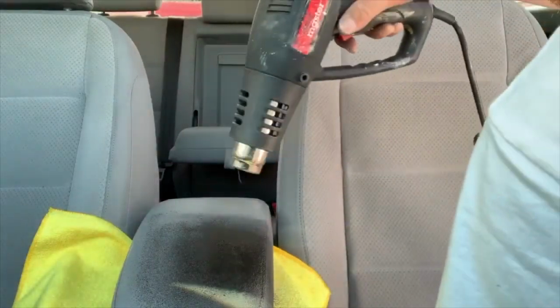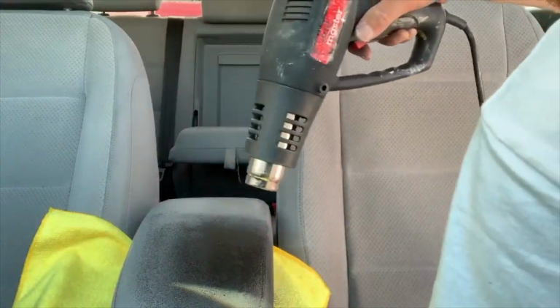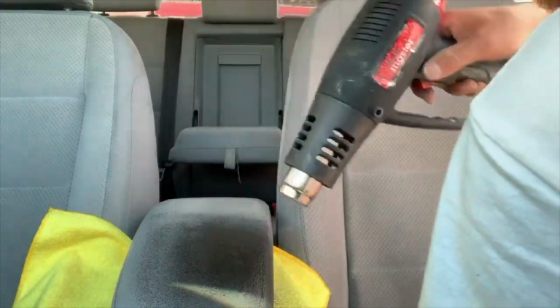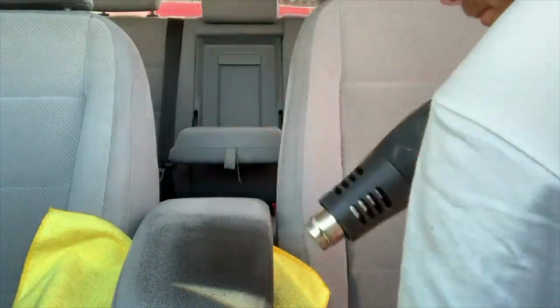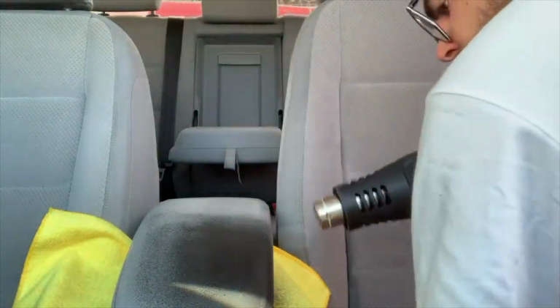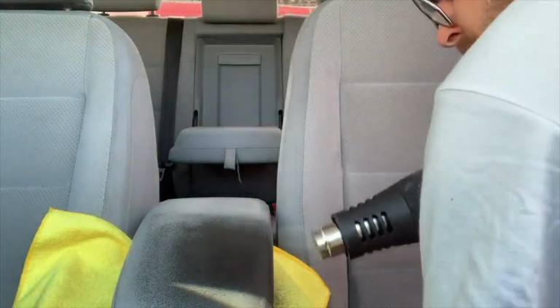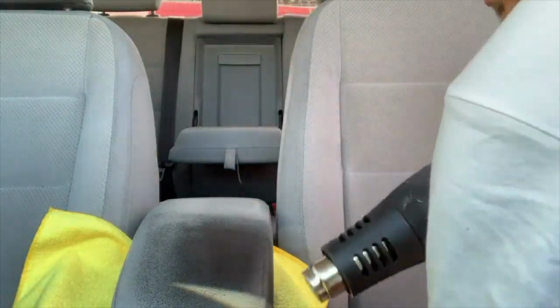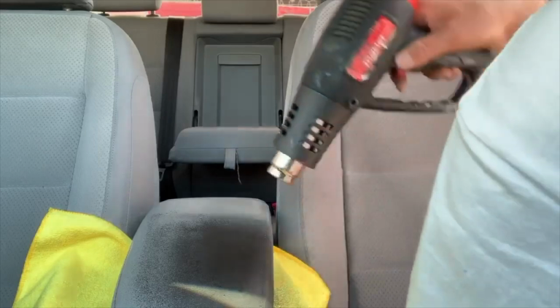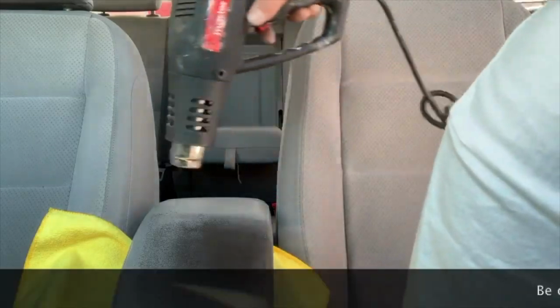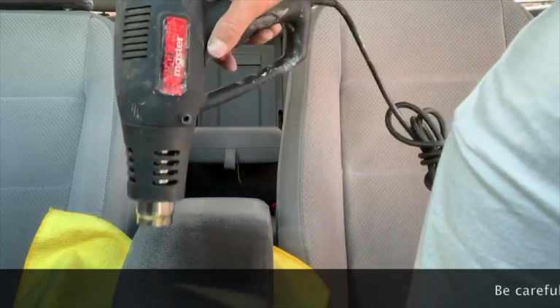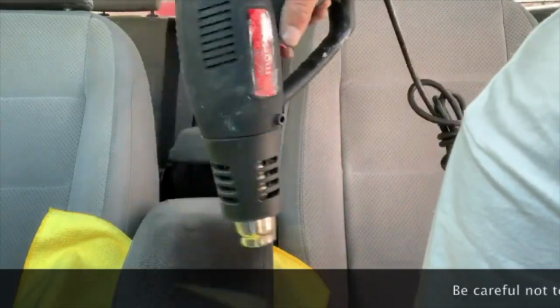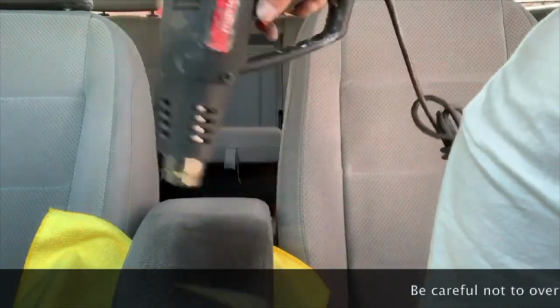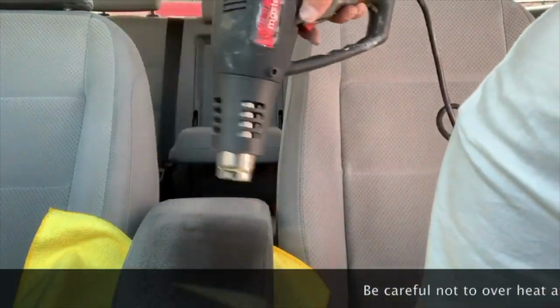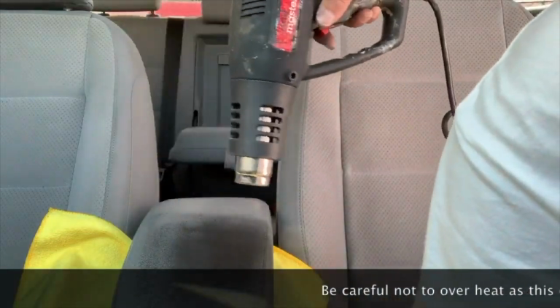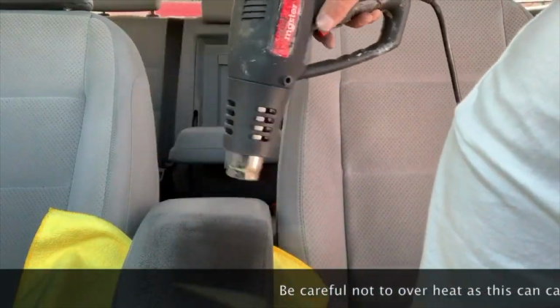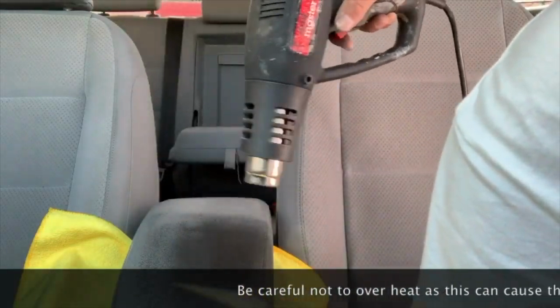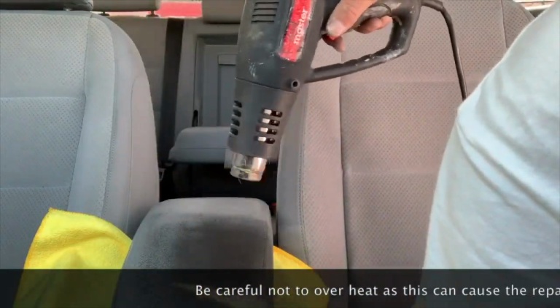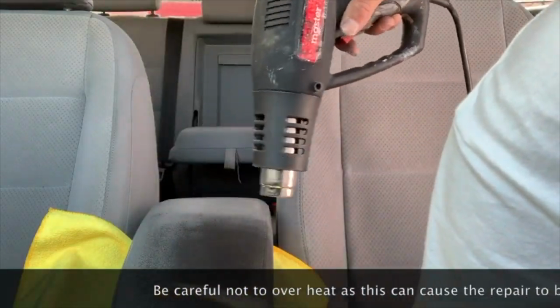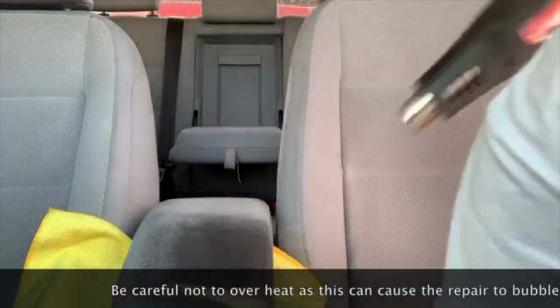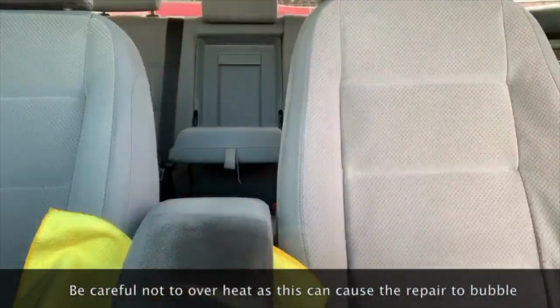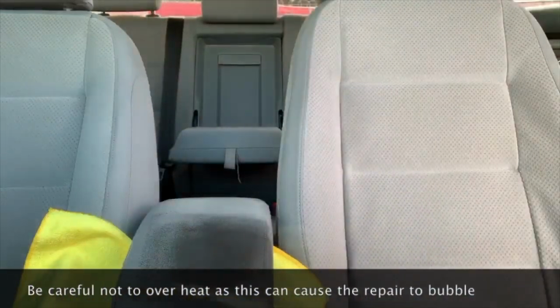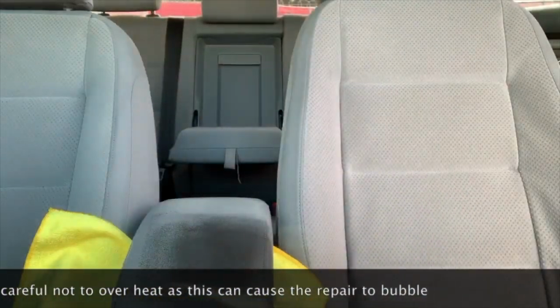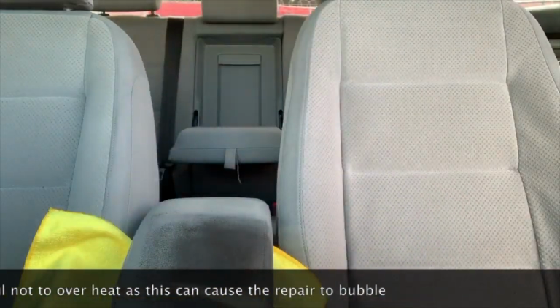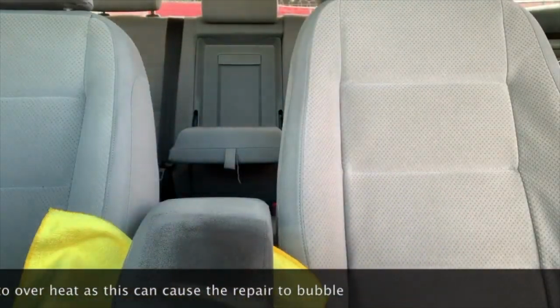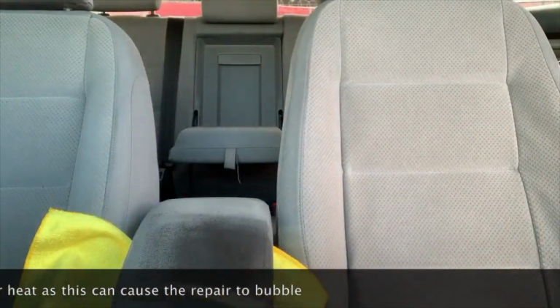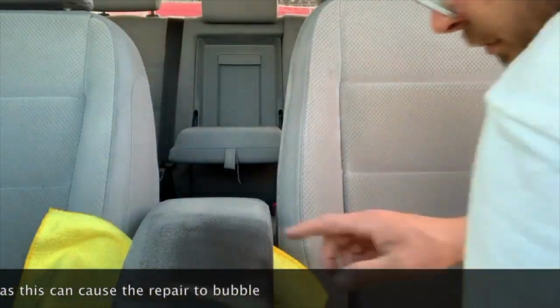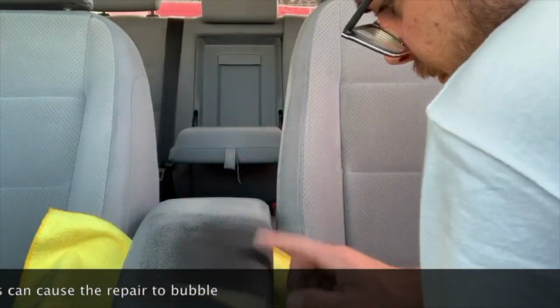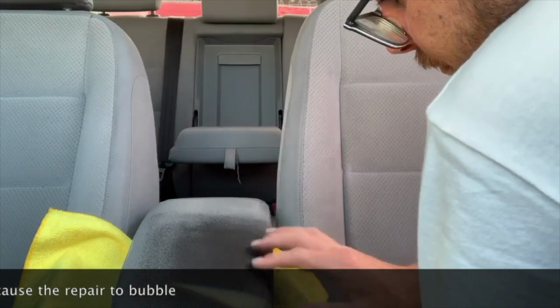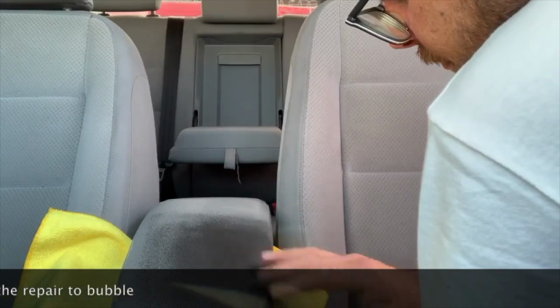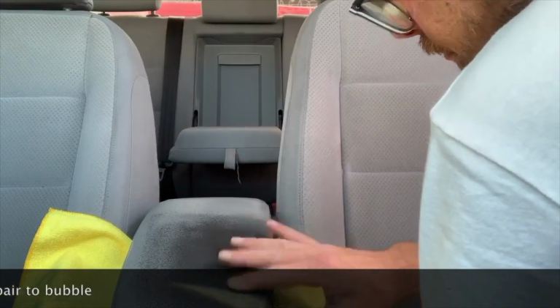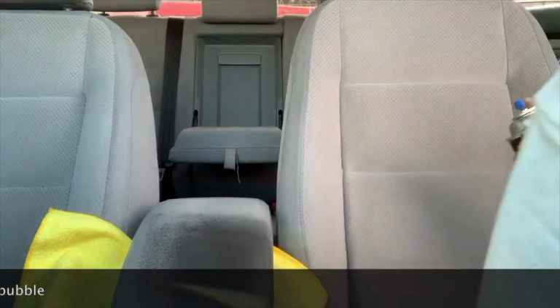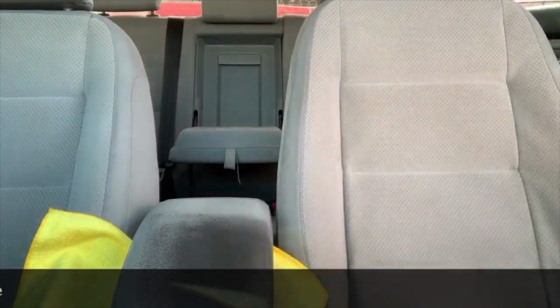I use a heat gun again to dry that up, and I'll do a couple of passes and double-check it. You can add a couple of coats if you need to.